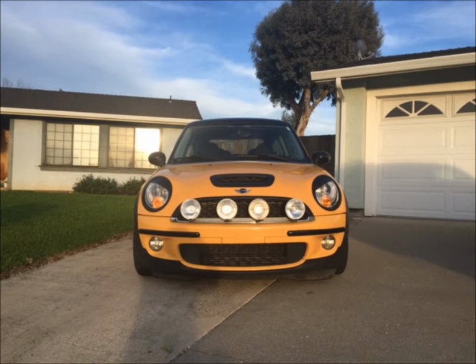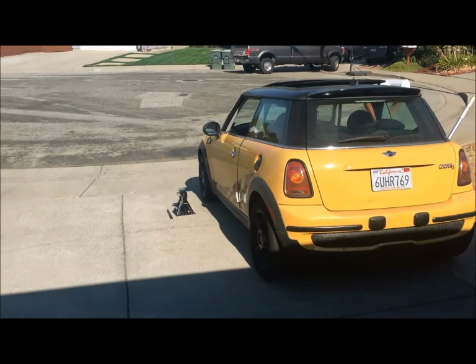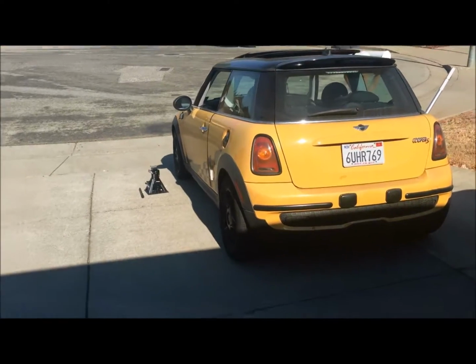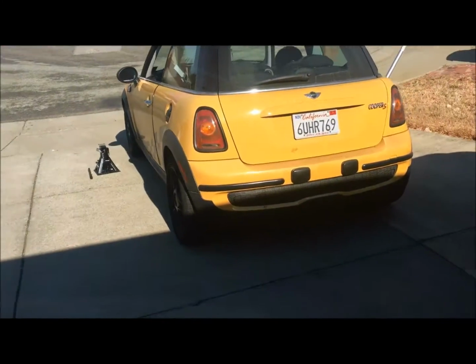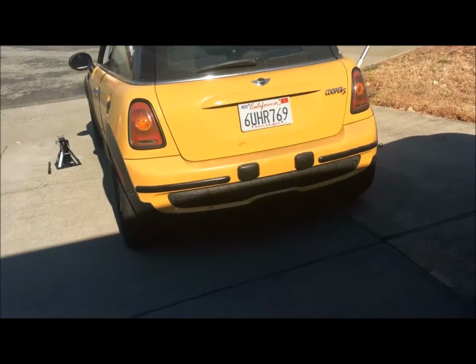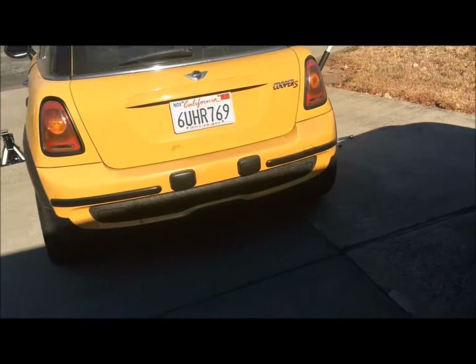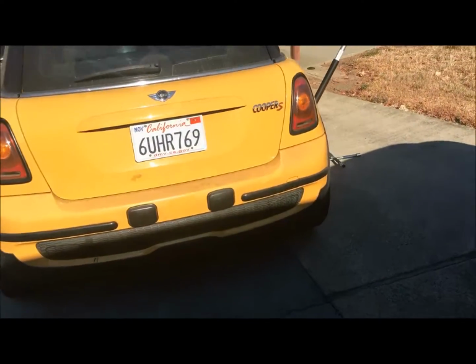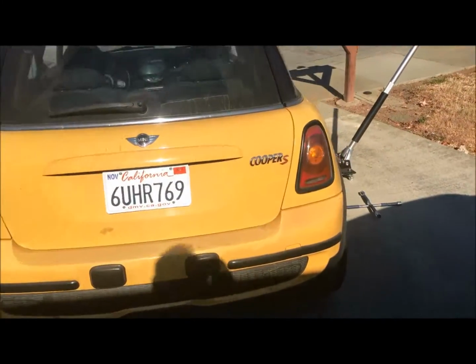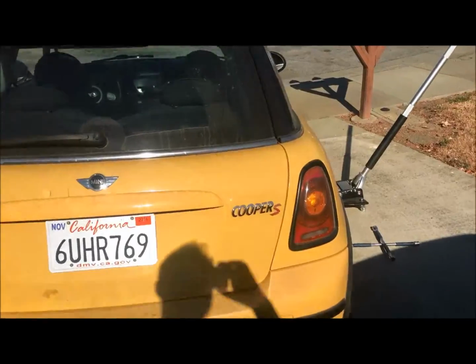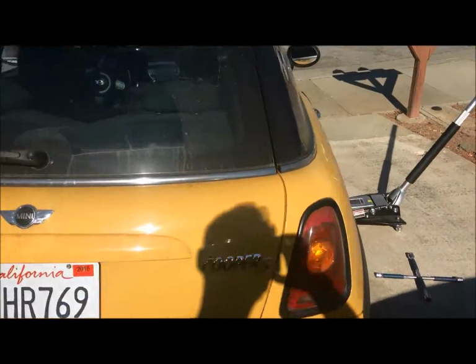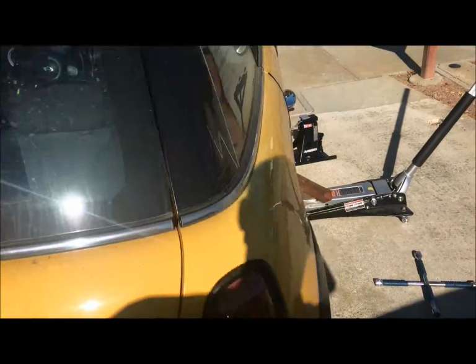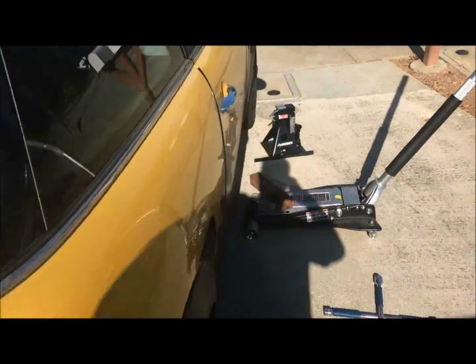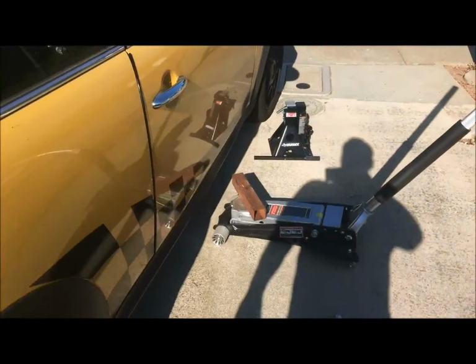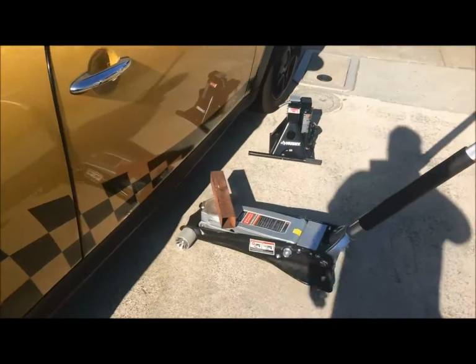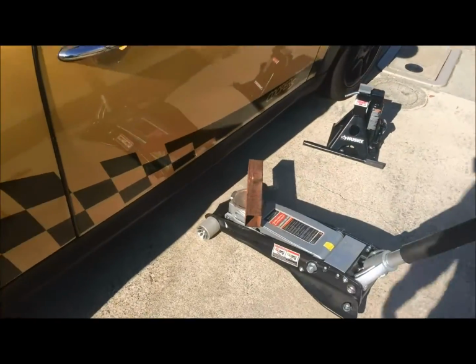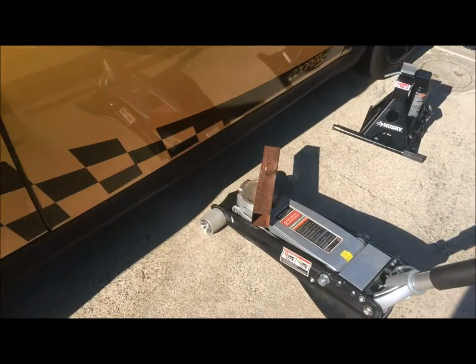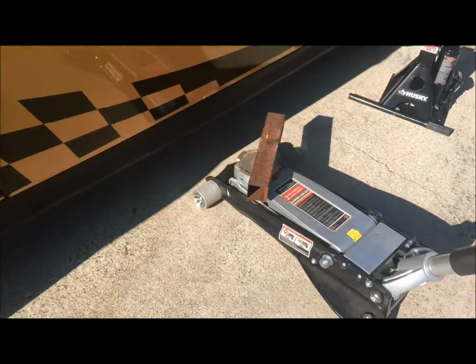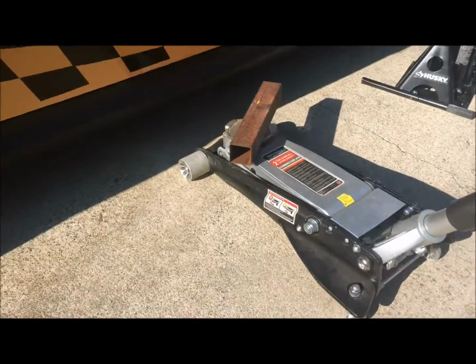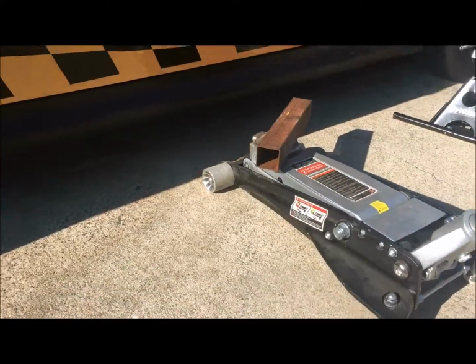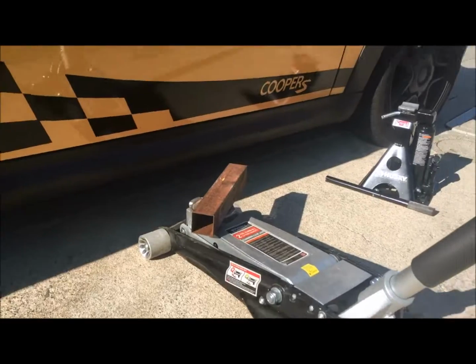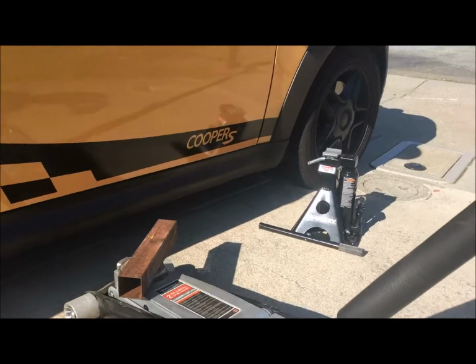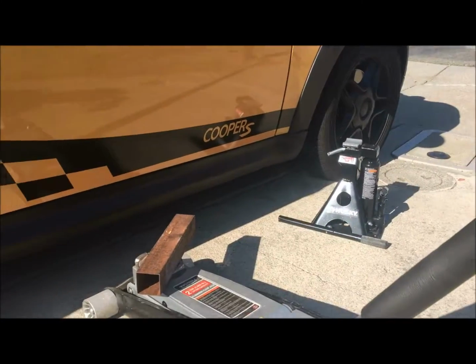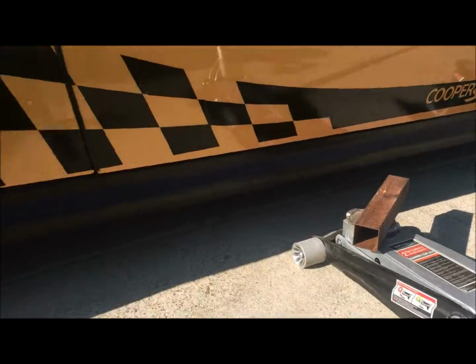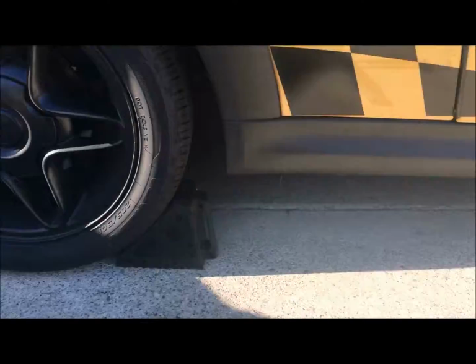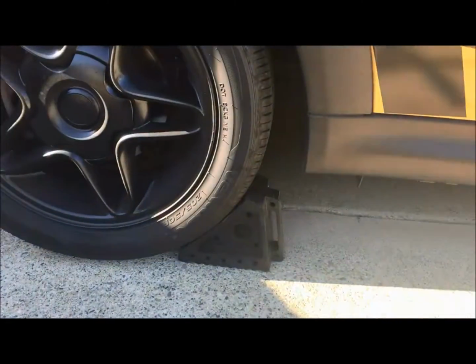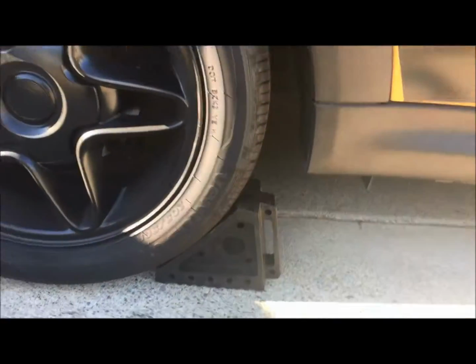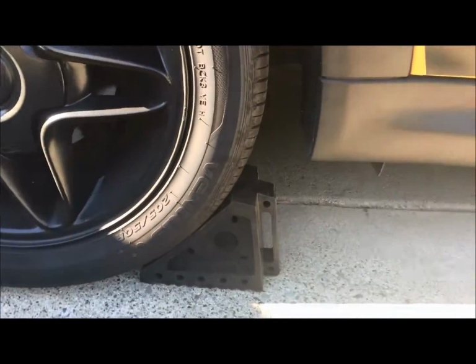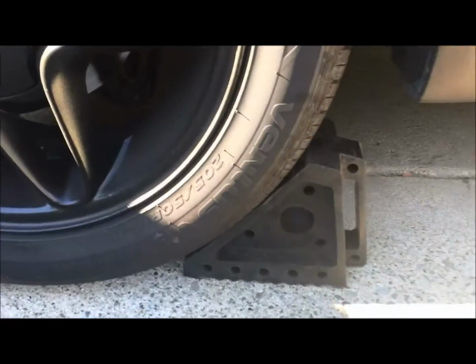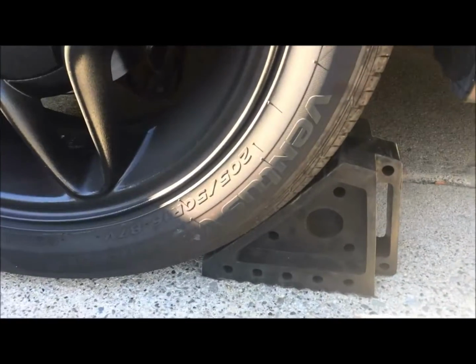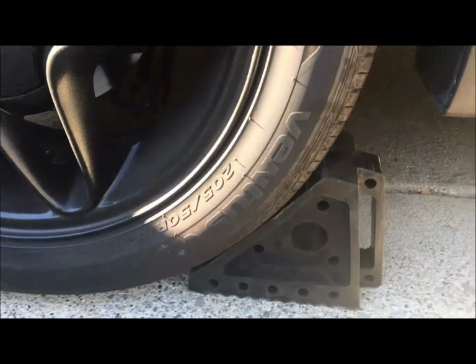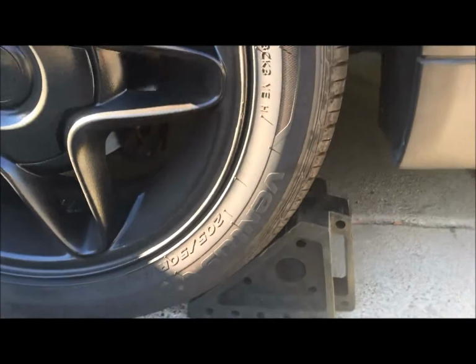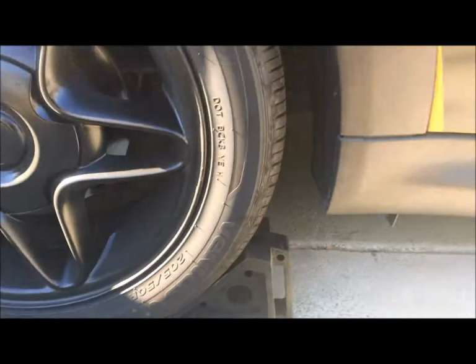We're going to be doing an oil change and tire rotation today. A couple of things you're going to need is a jack and a jack stand, and then also some sort of wheel chuck for the back wheels.